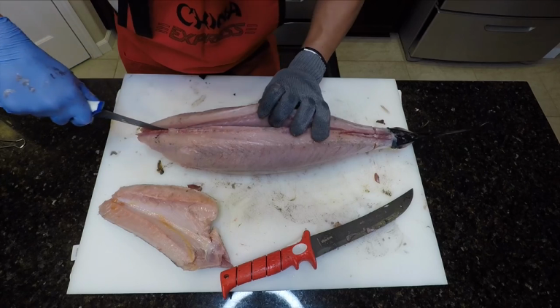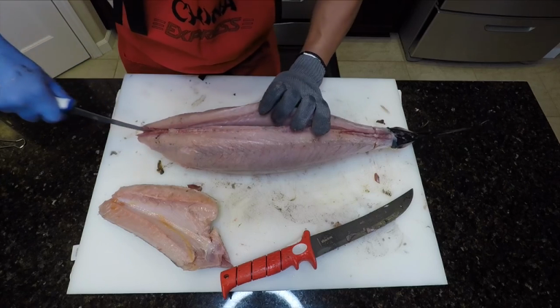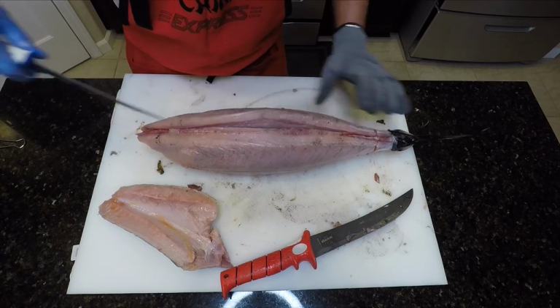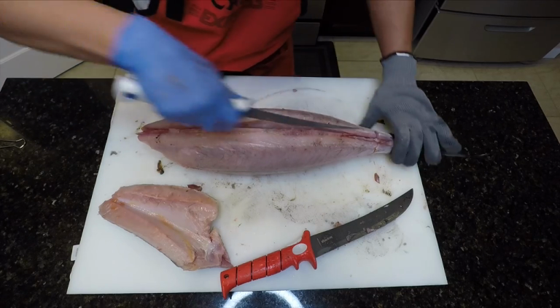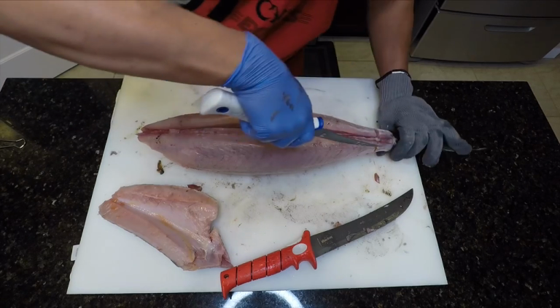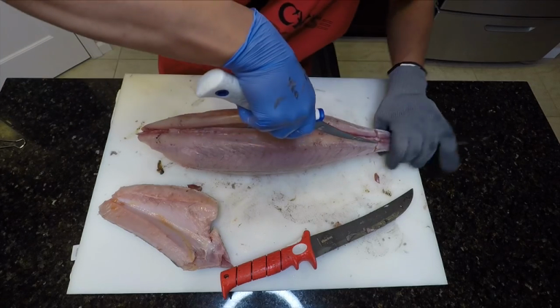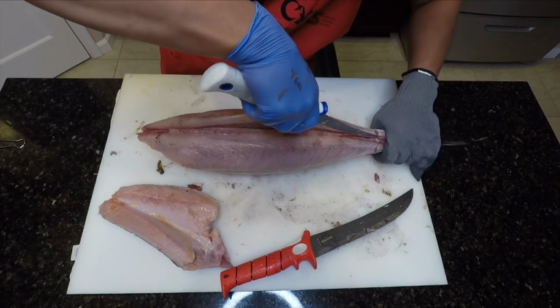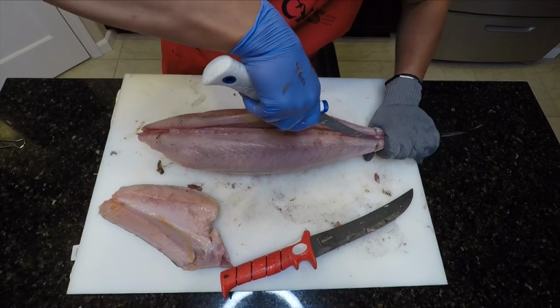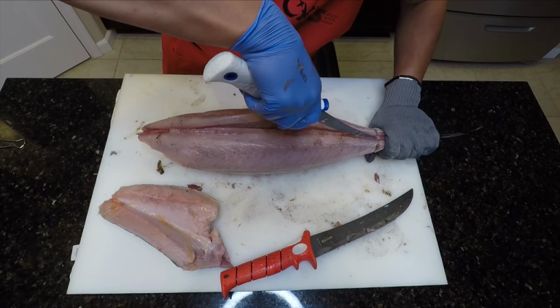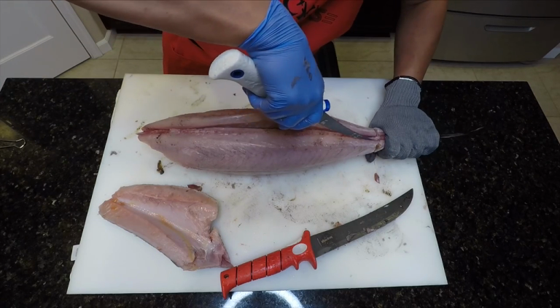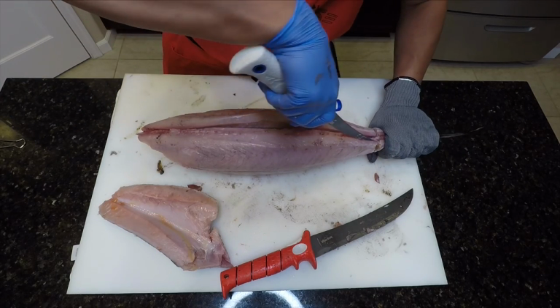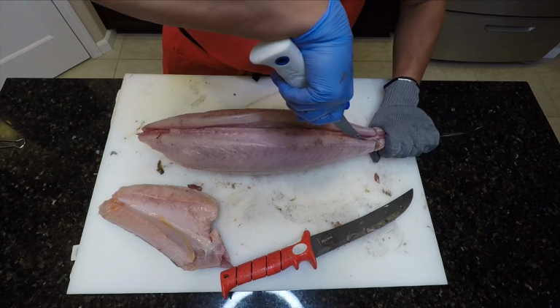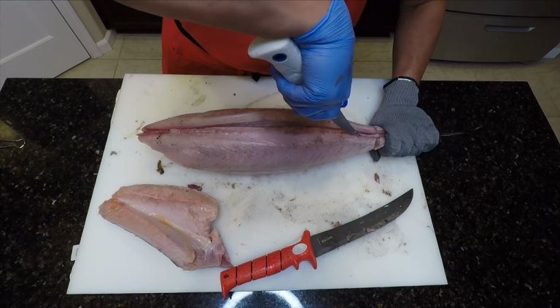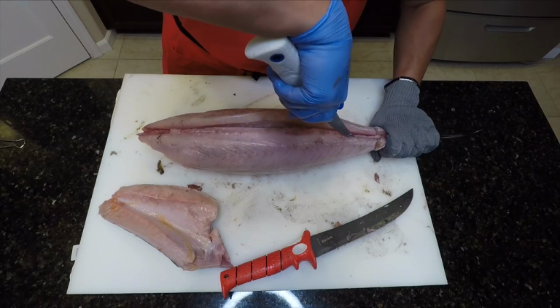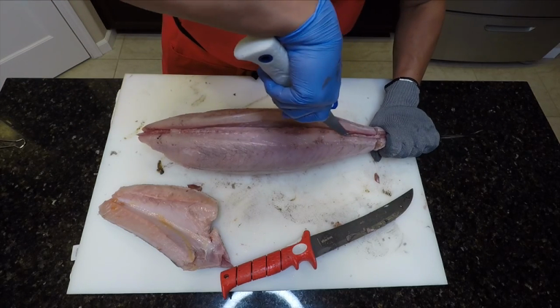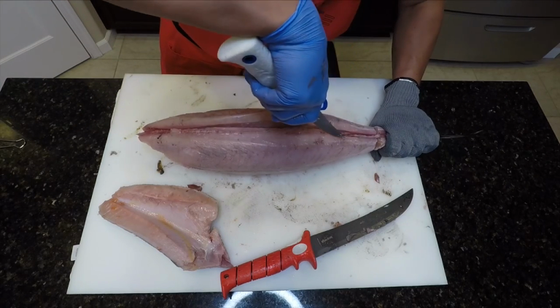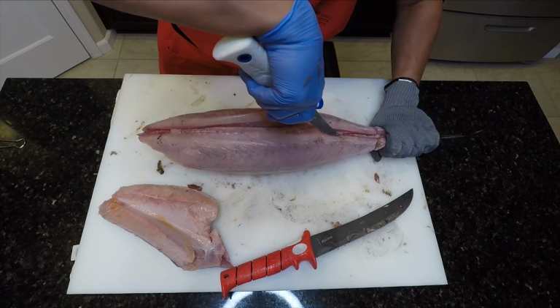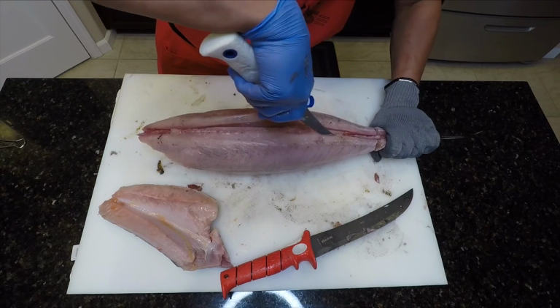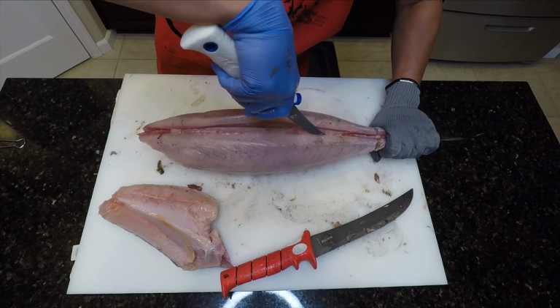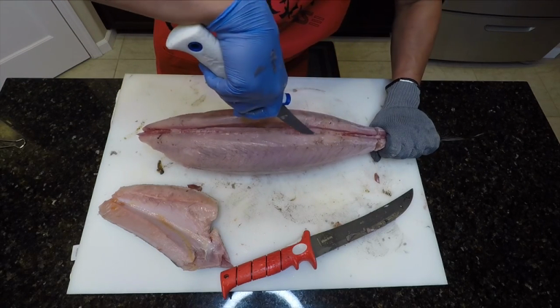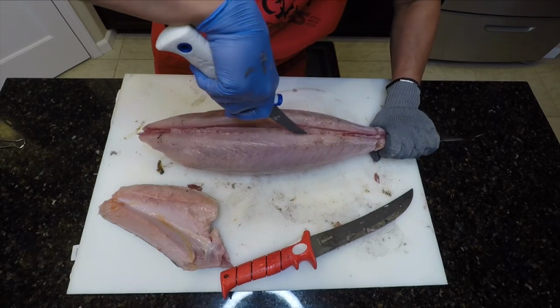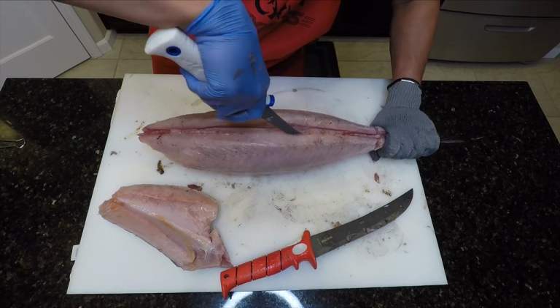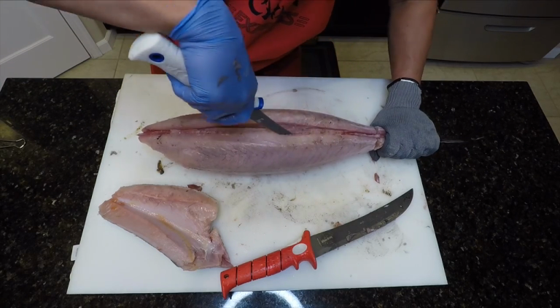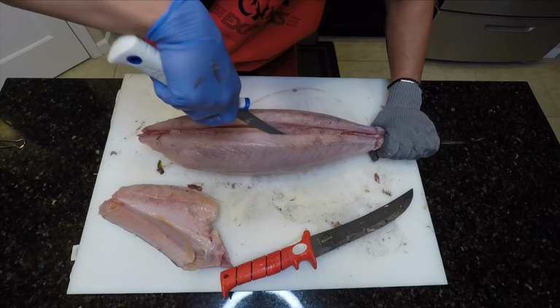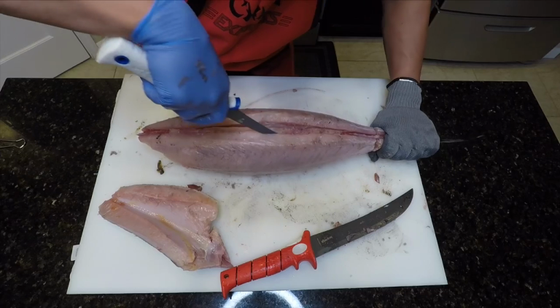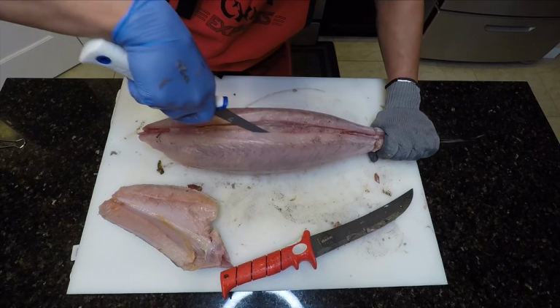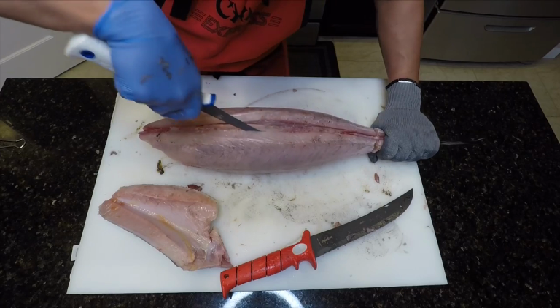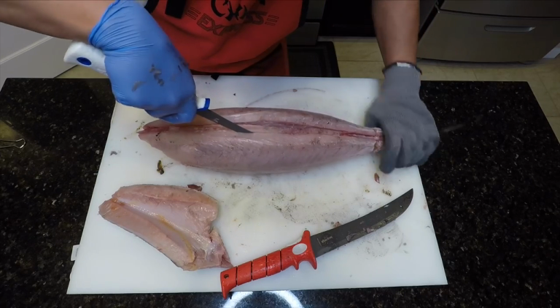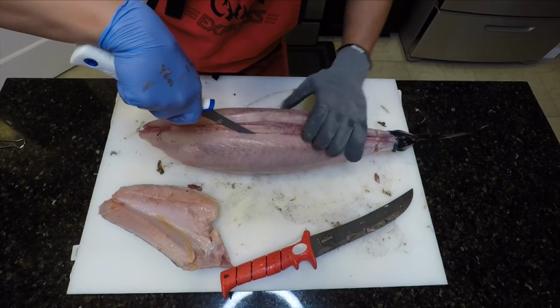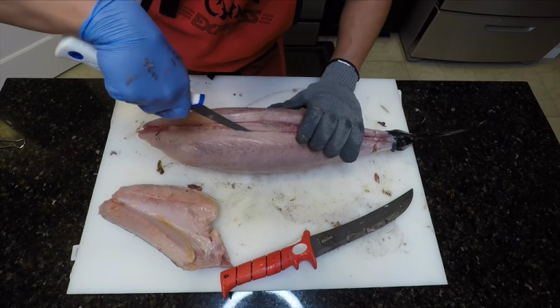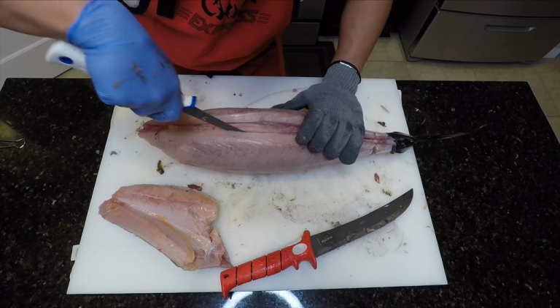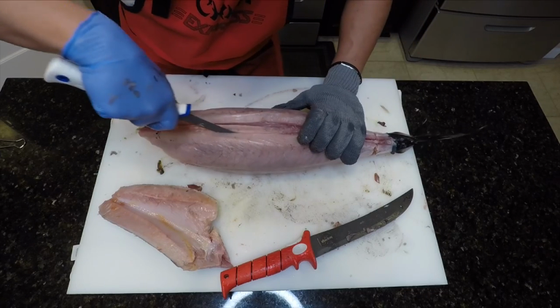And yes, my smock does say China Express. Before you start asking questions, I did used to cook there.